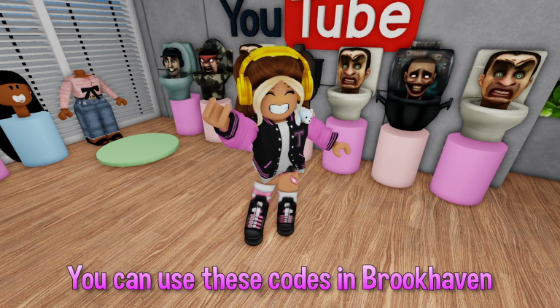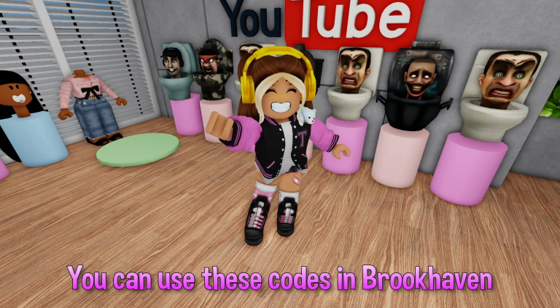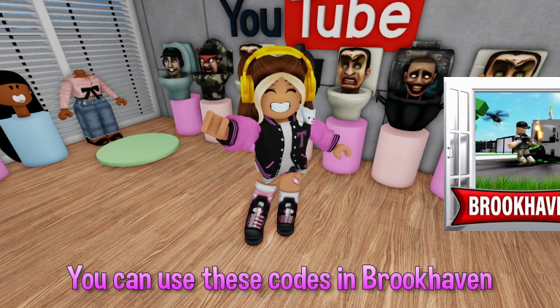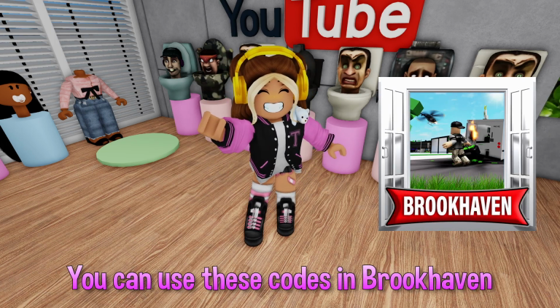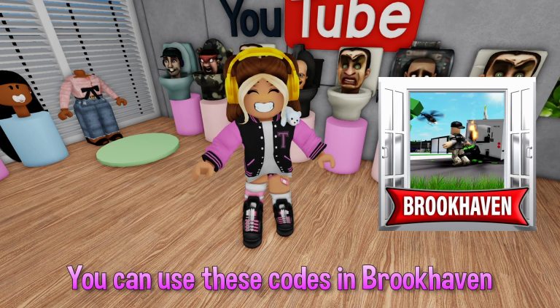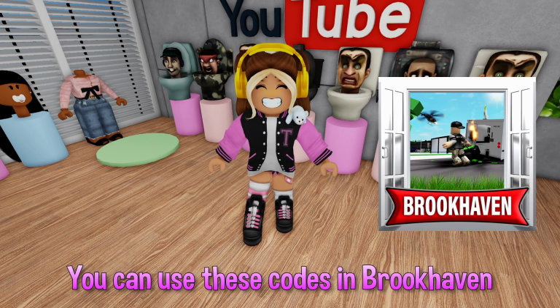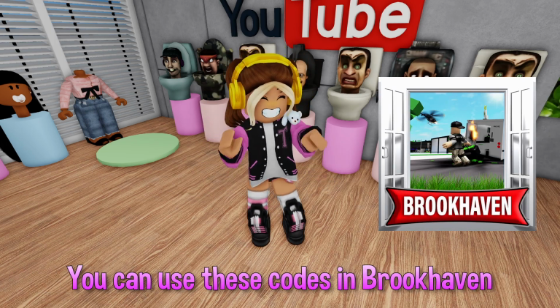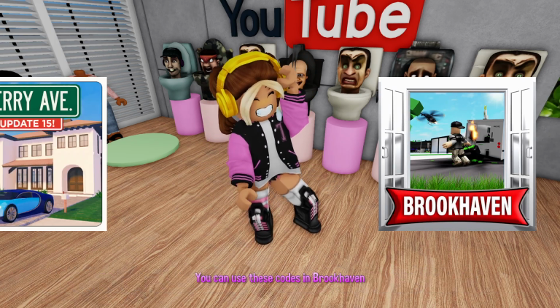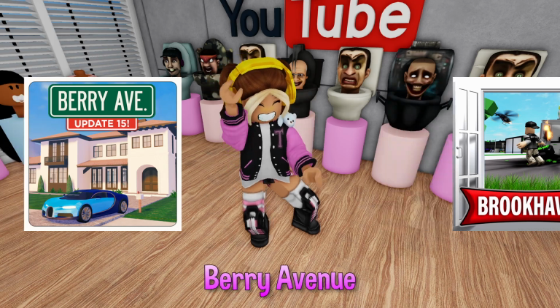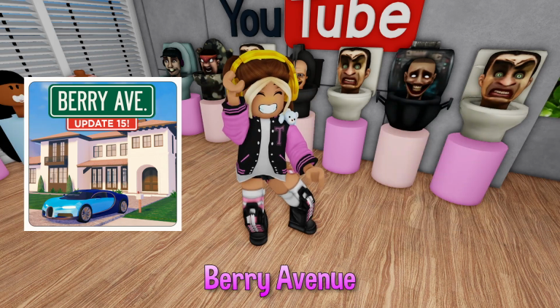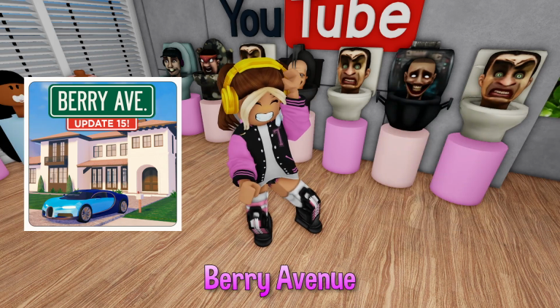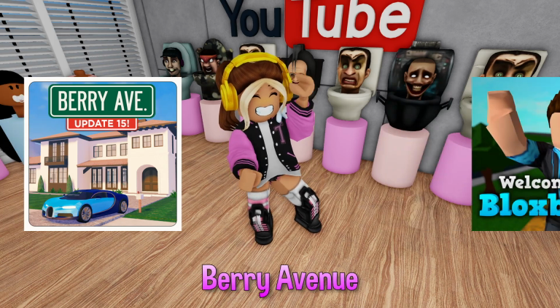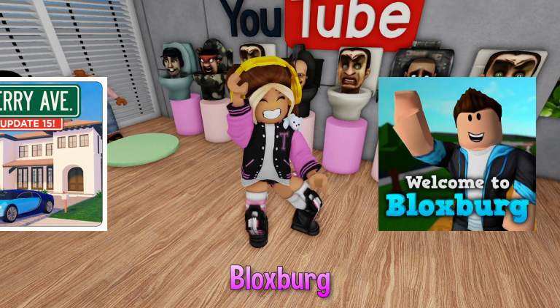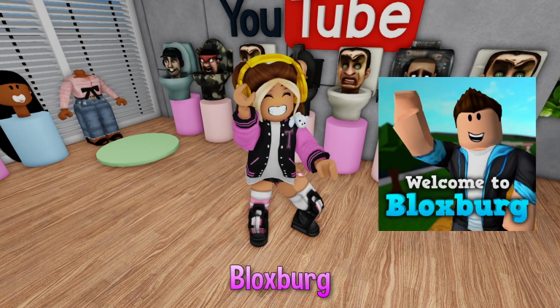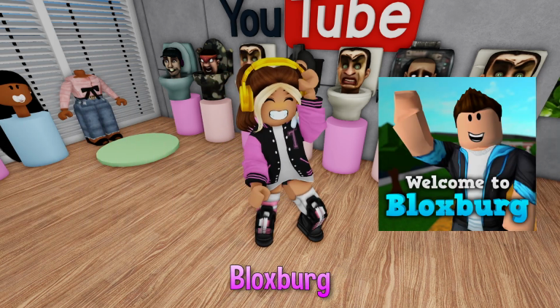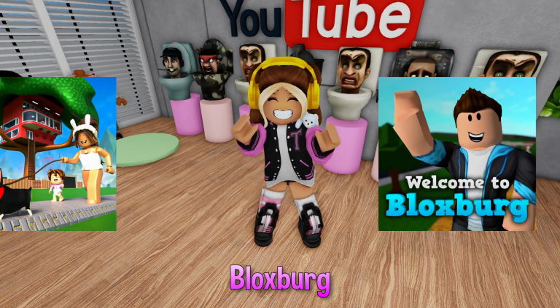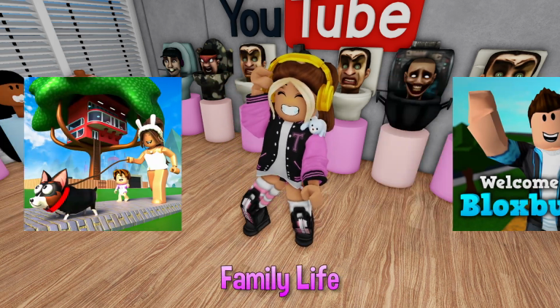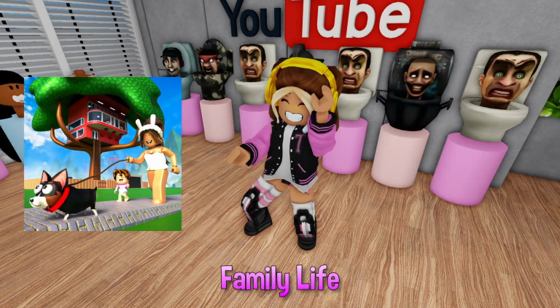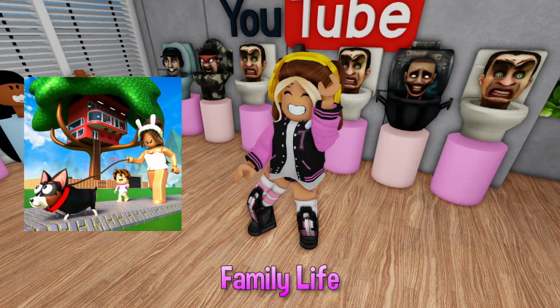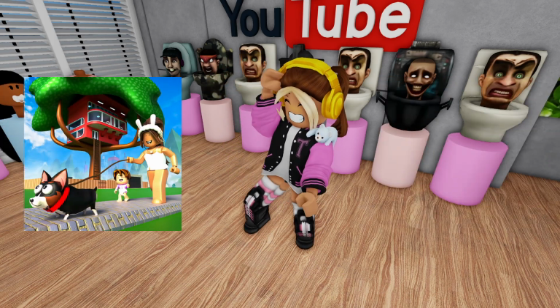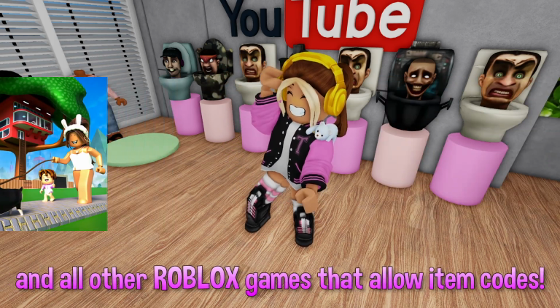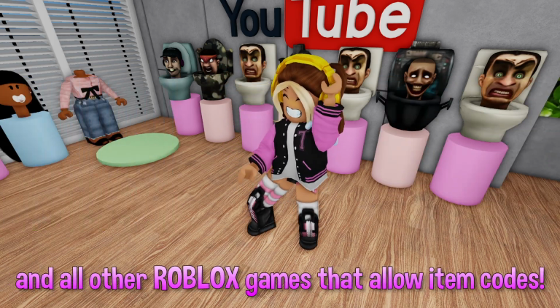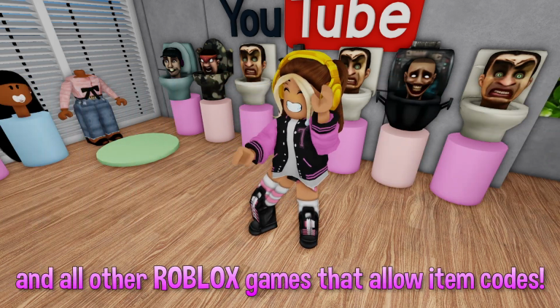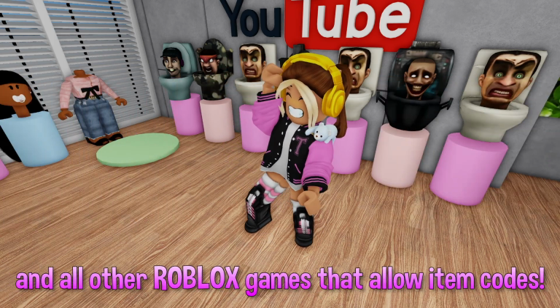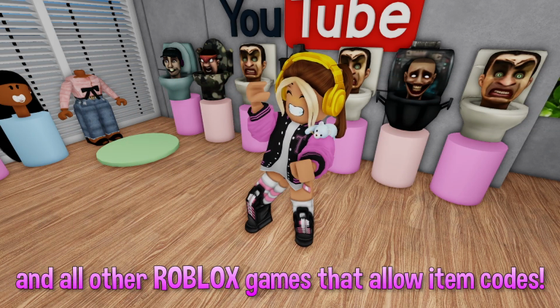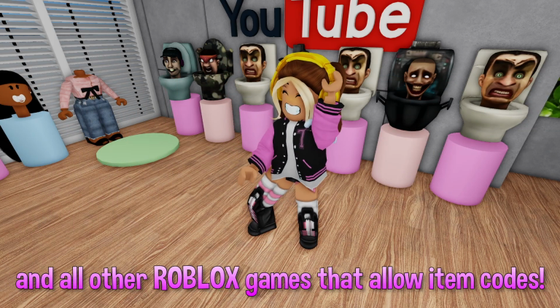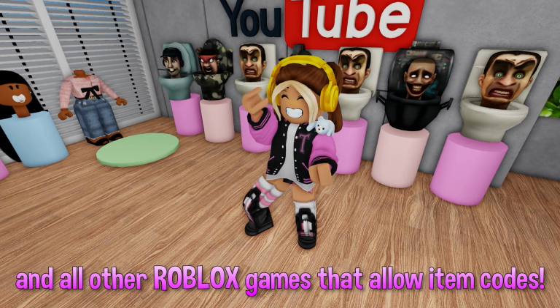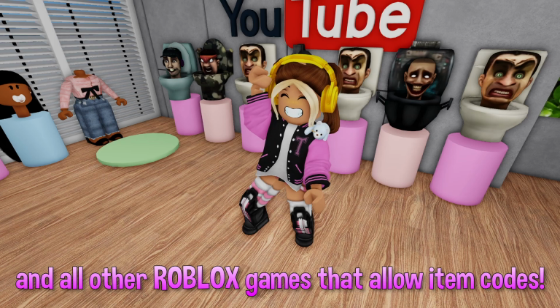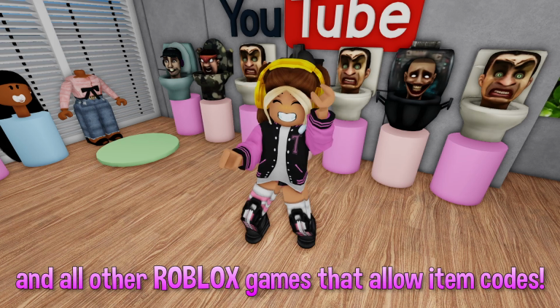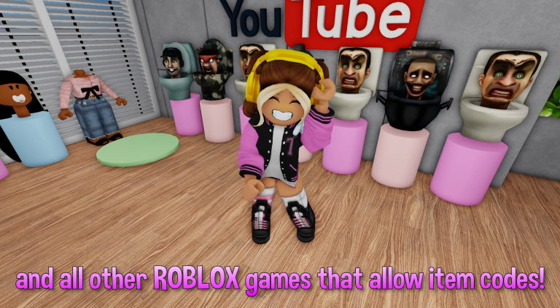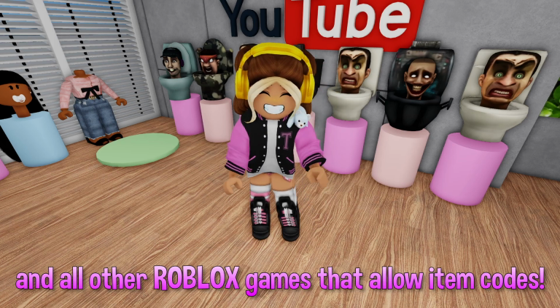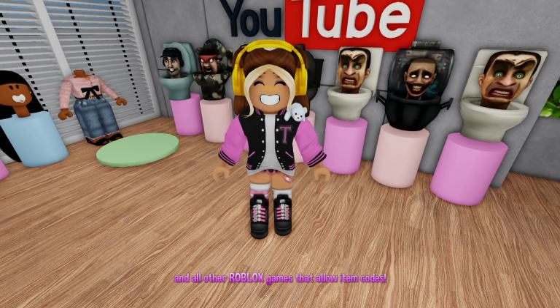You can use these codes in Brookhaven, Berry Avenue, Bloxburg, Family Life, and all other Roblox games that allow item codes.